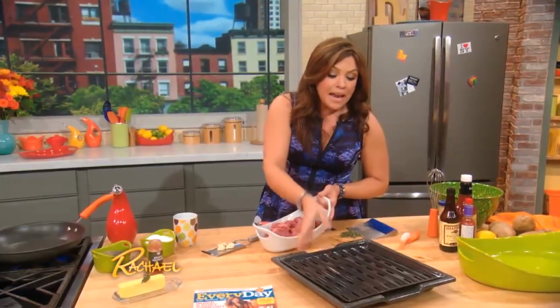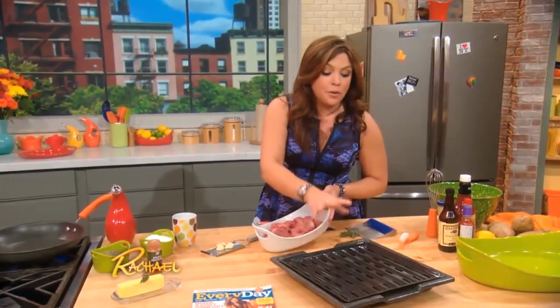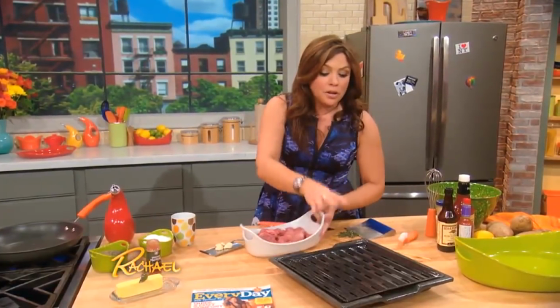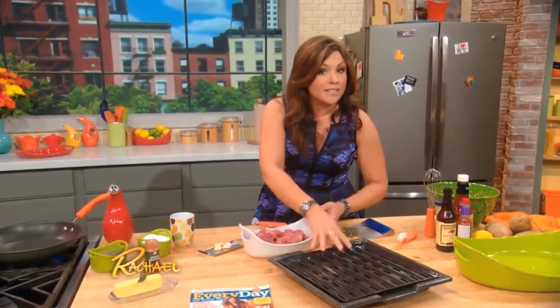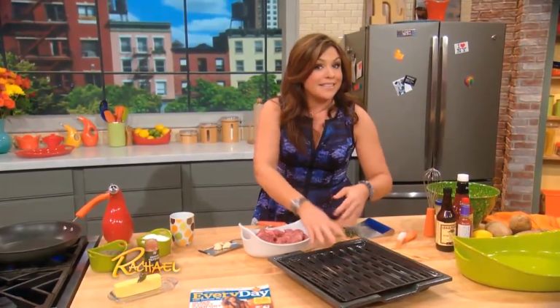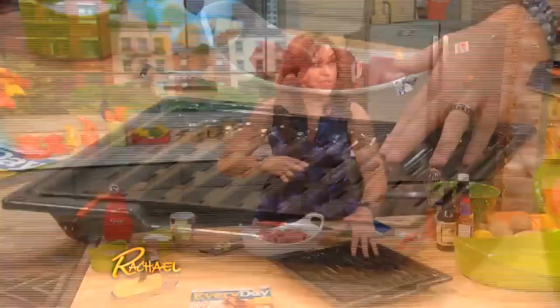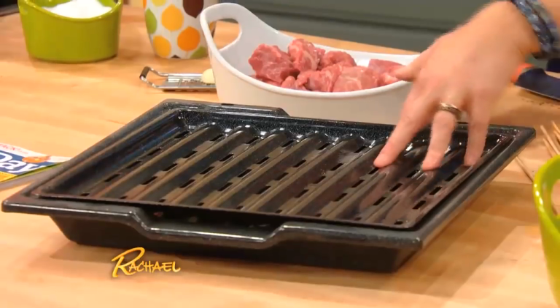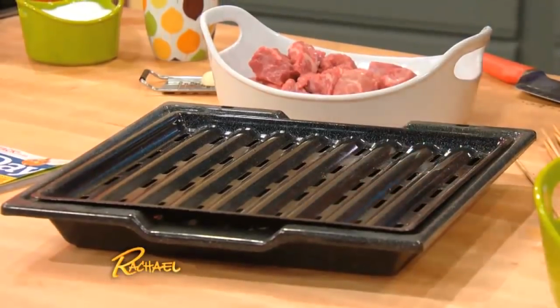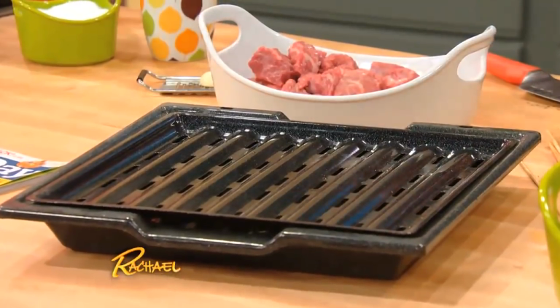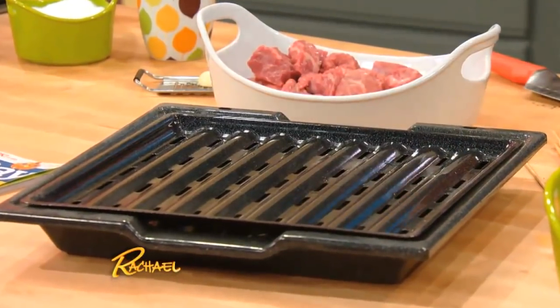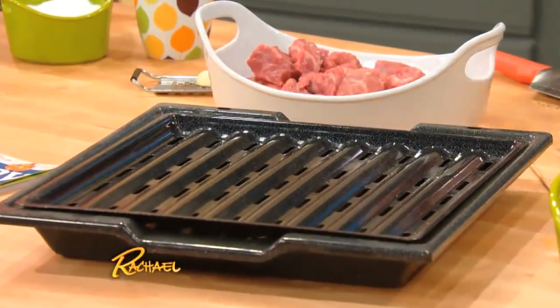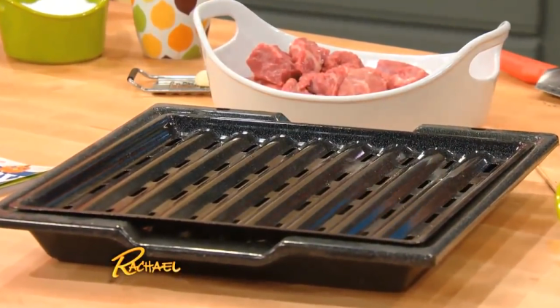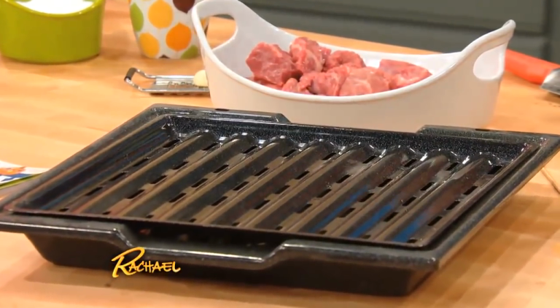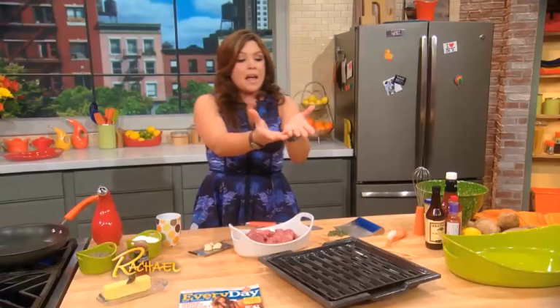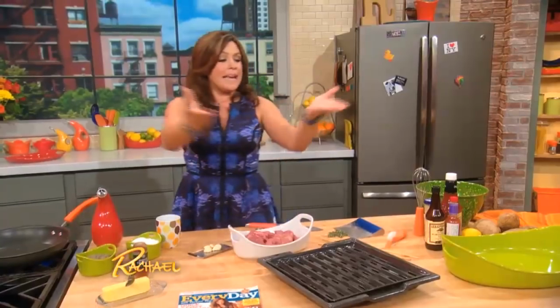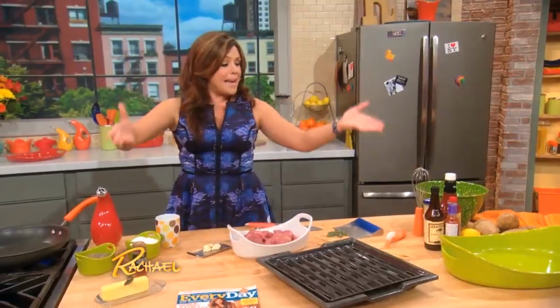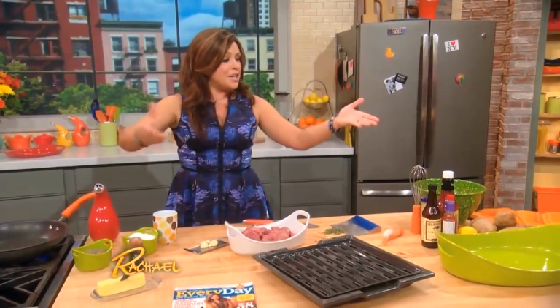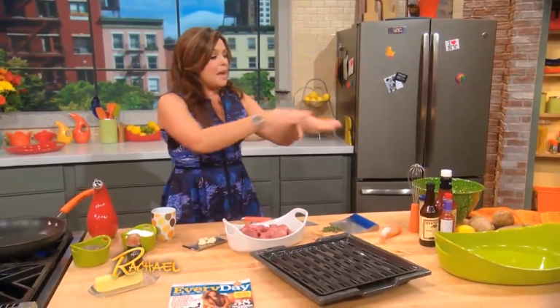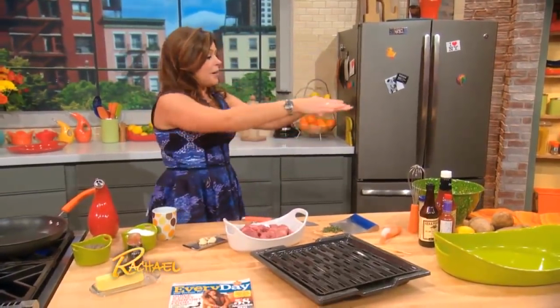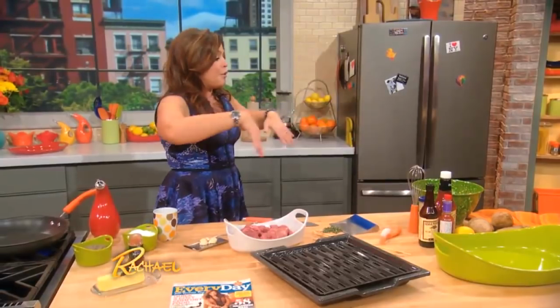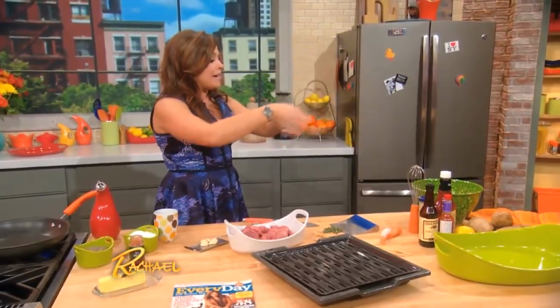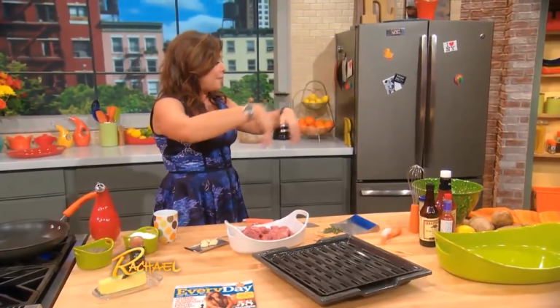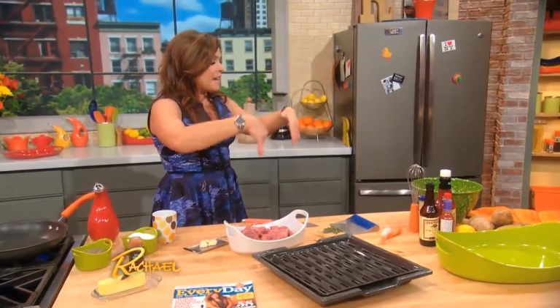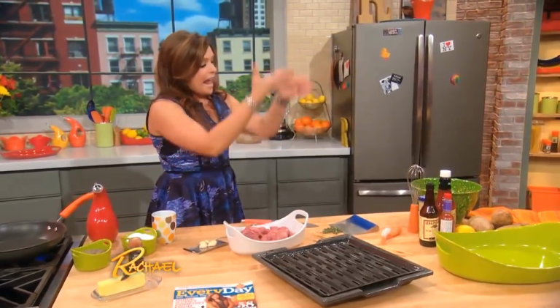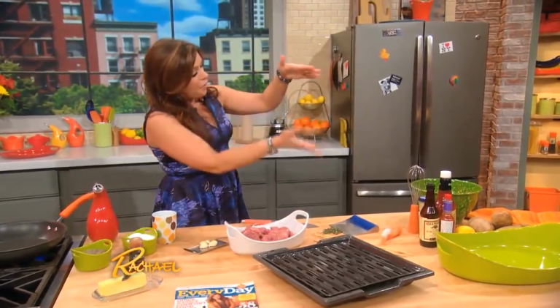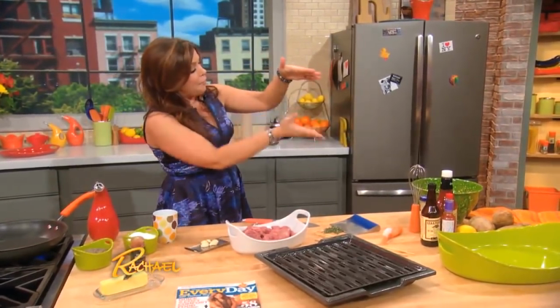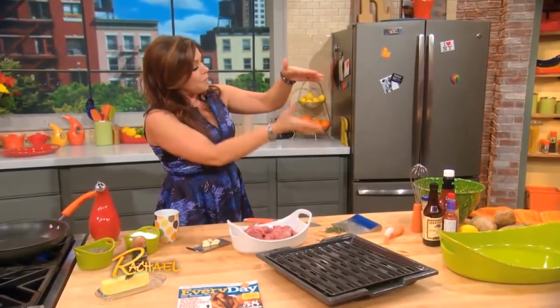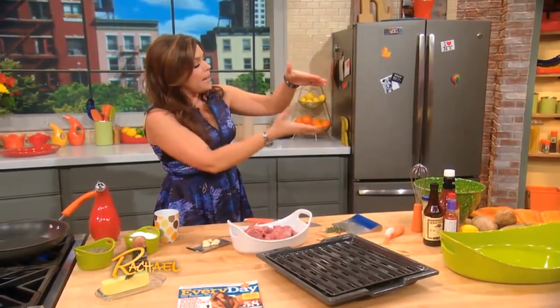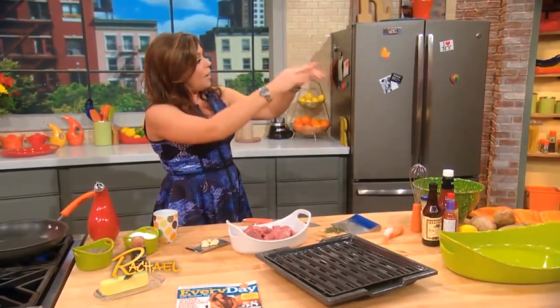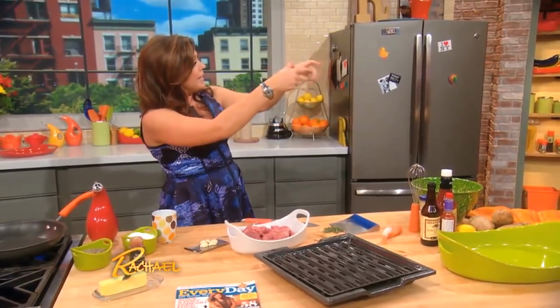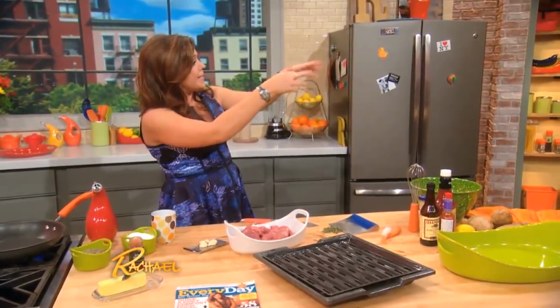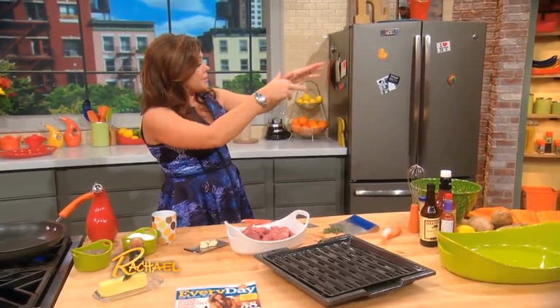If you lost your broiler pan years ago, no big deal. You can make one by taking a baking sheet, putting a metal rack on top of it, and all the fat will fall away while the meat gets nice and crispy.